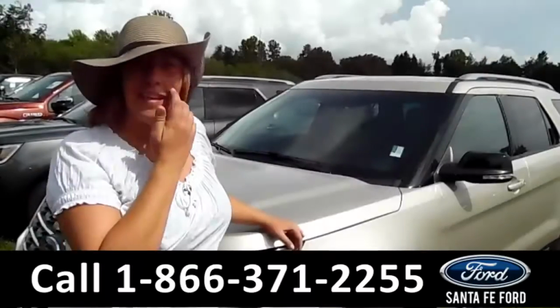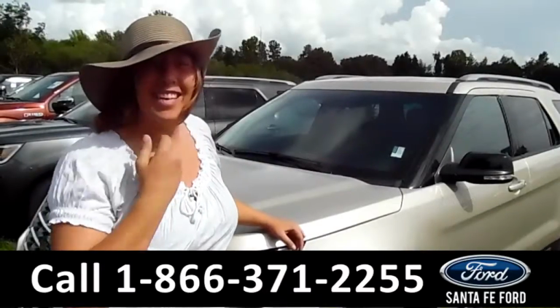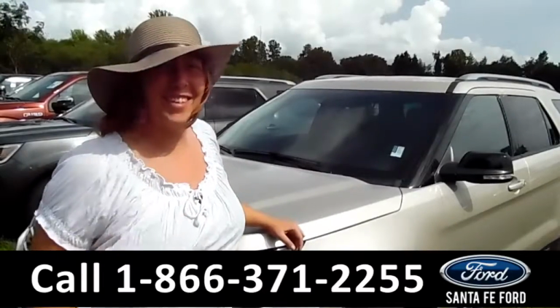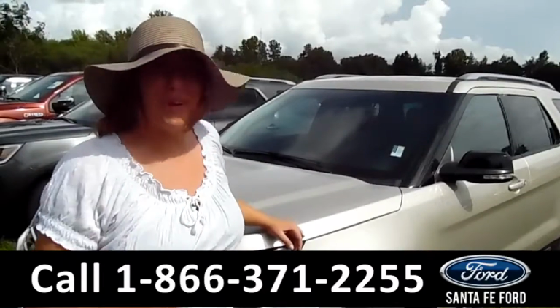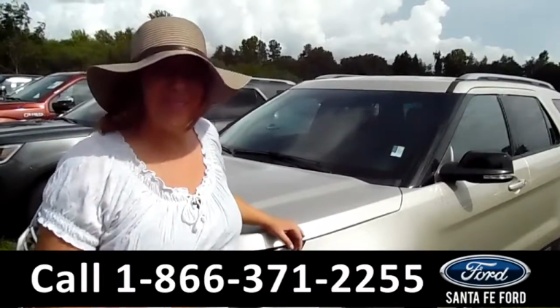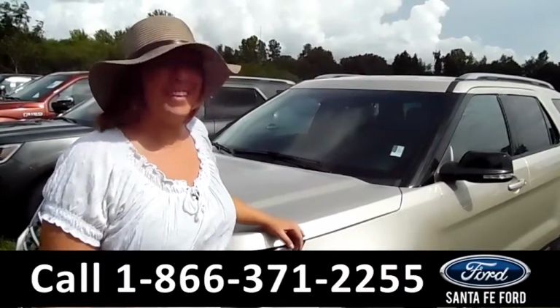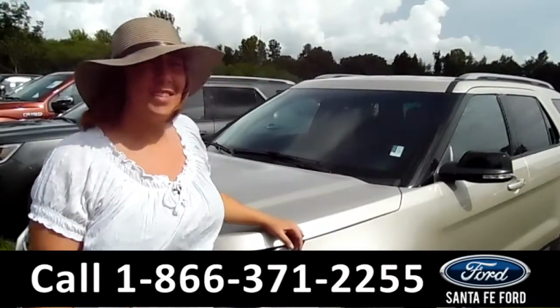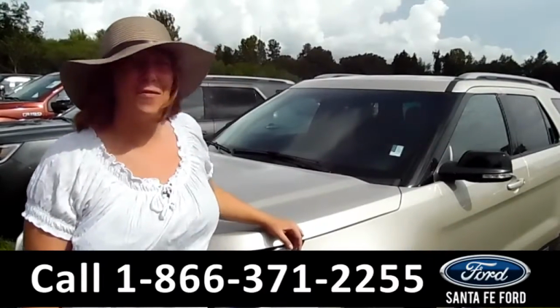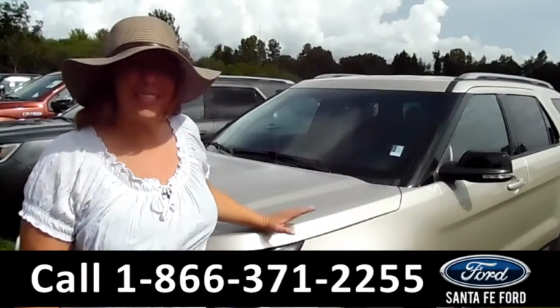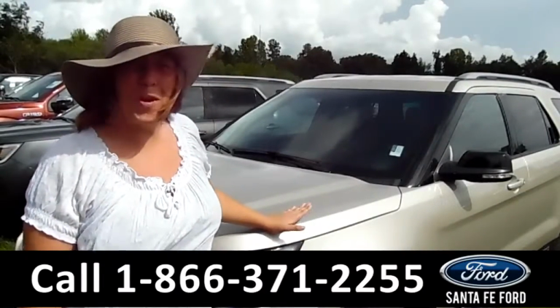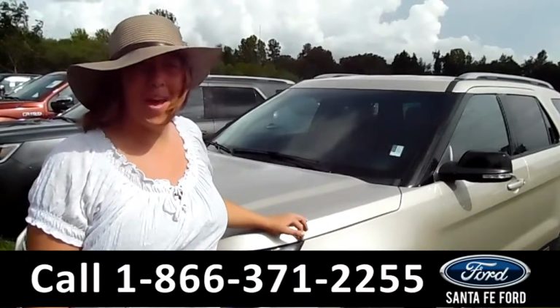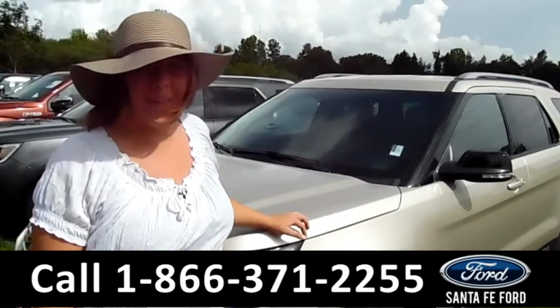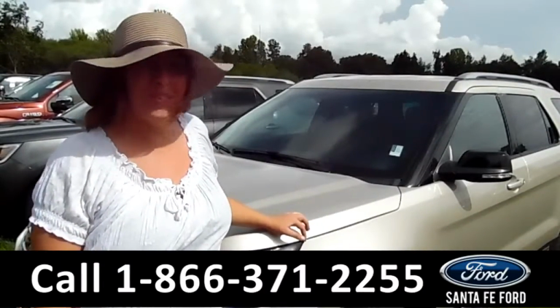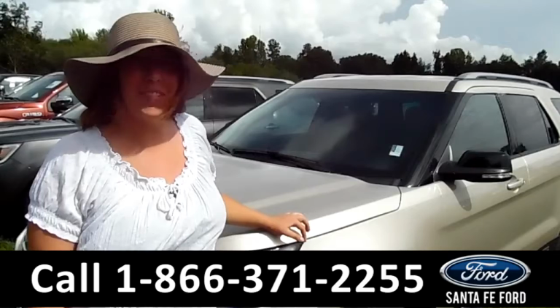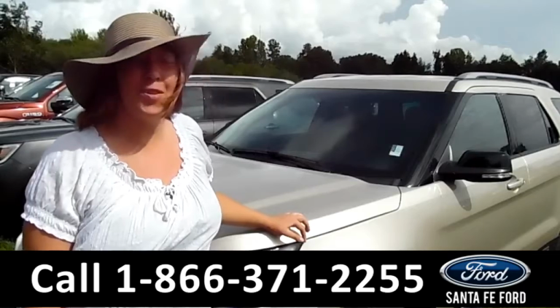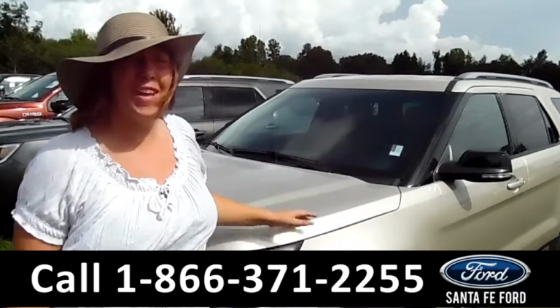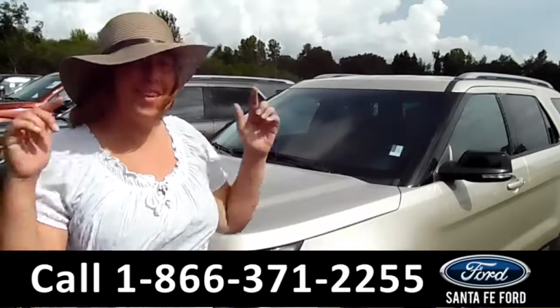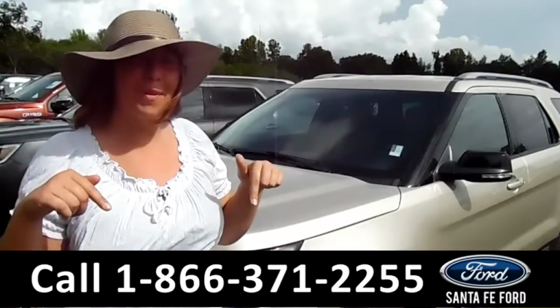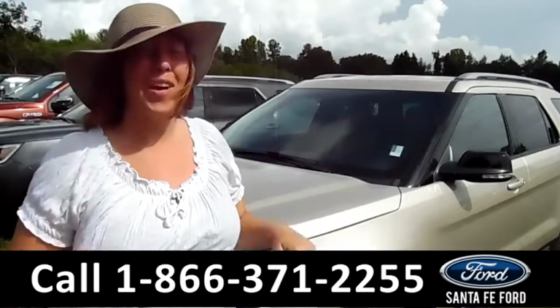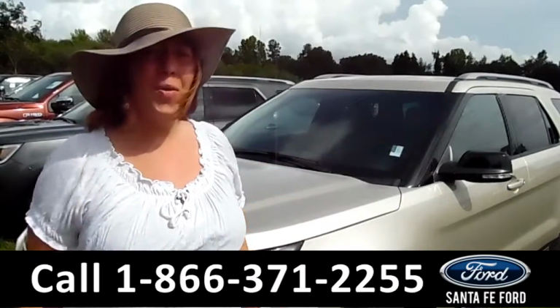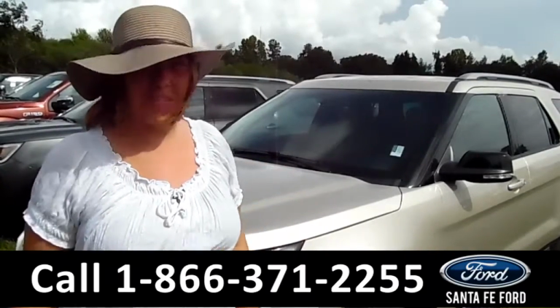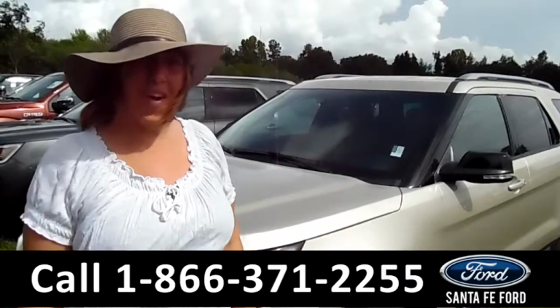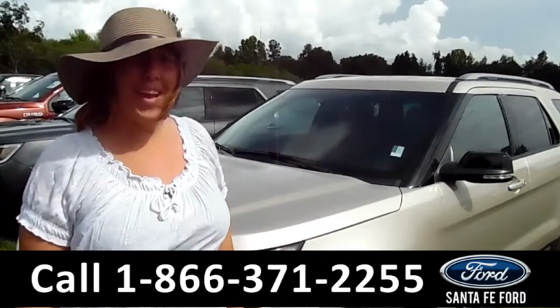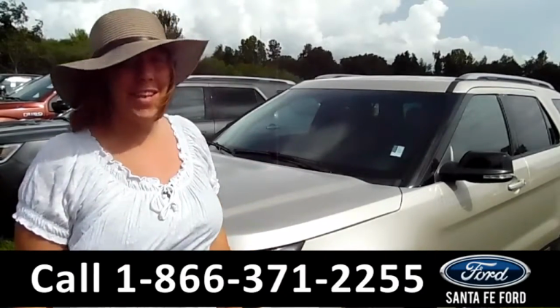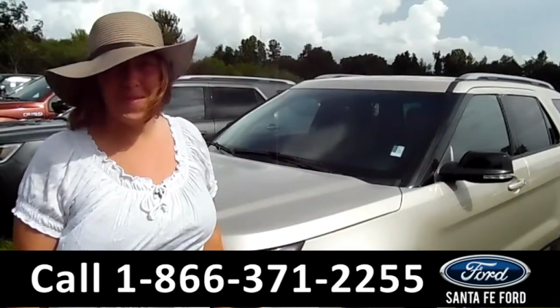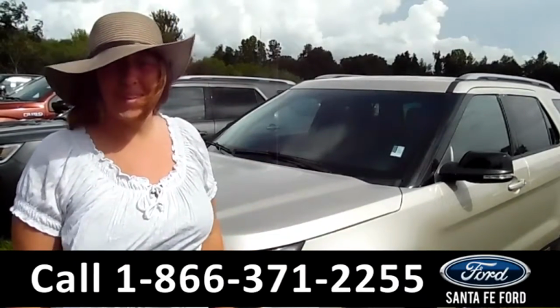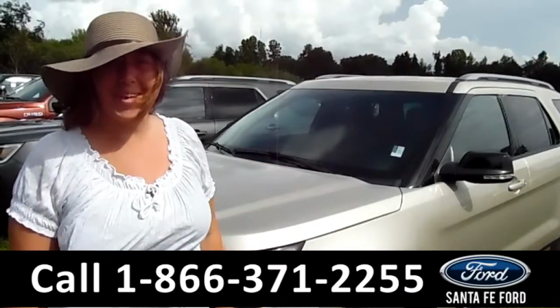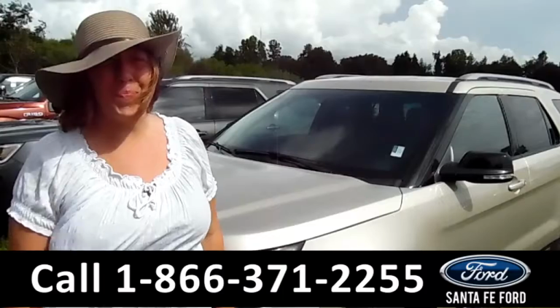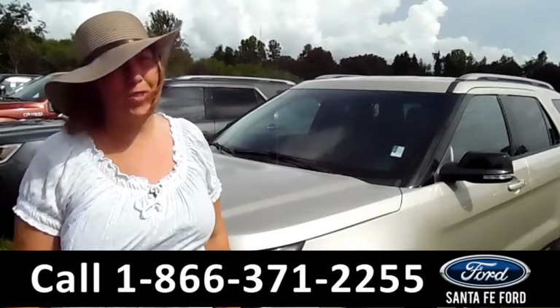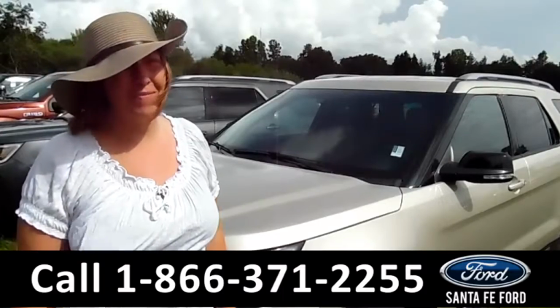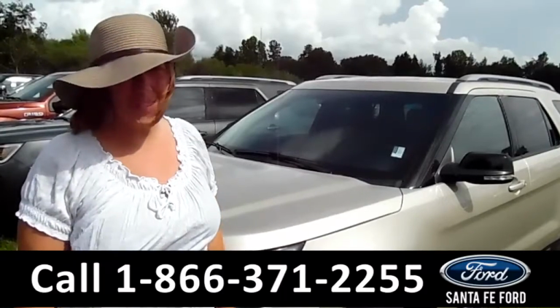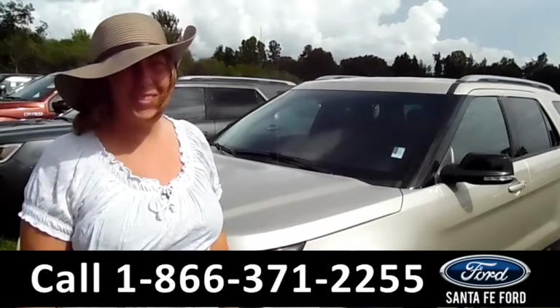Thanks for taking a look at our brand new 2017 Ford Explorer. If you have any questions, give us a call toll-free at the number below, or you can visit us online at SantaFeFord.com. I'm Jen, we'll see you soon.